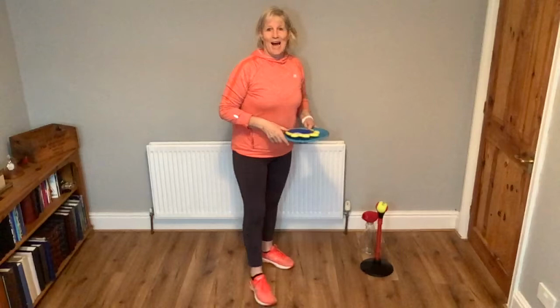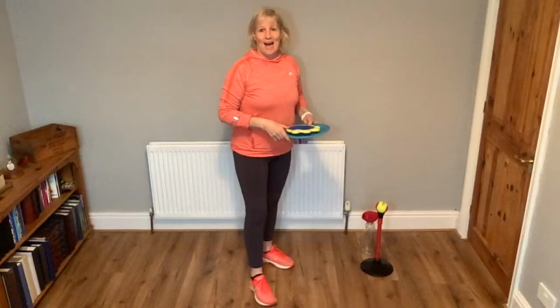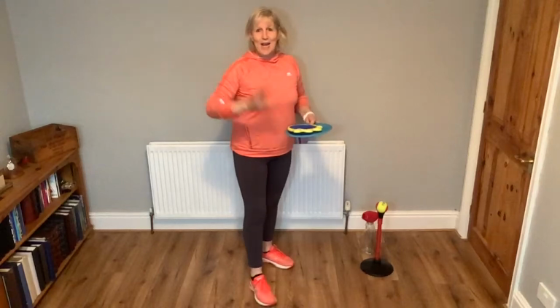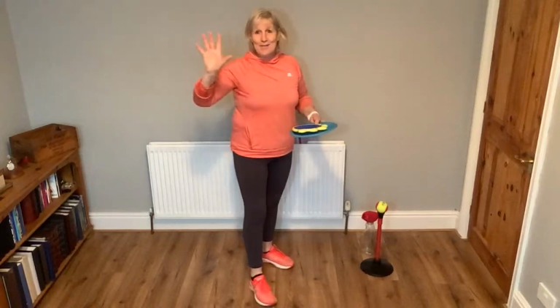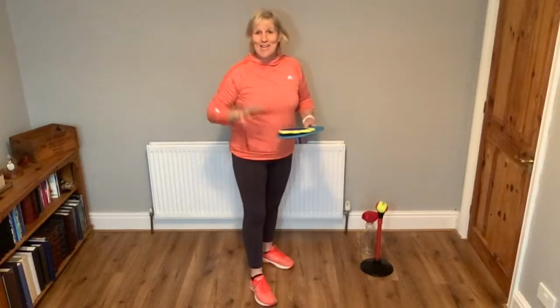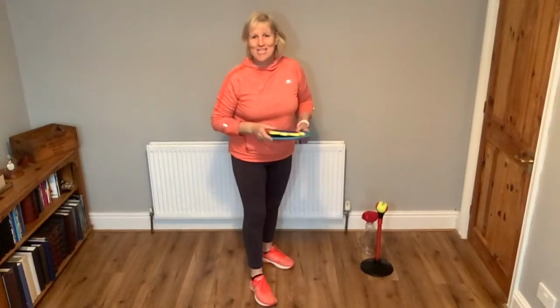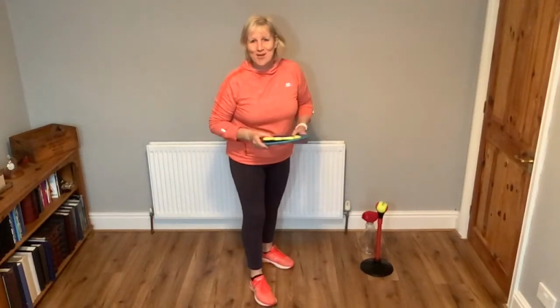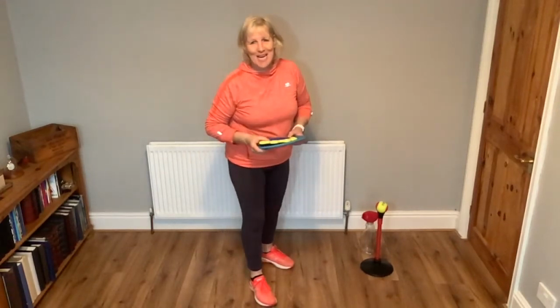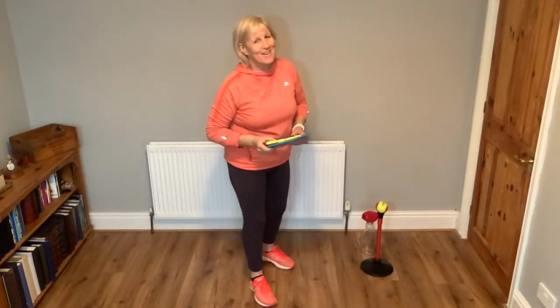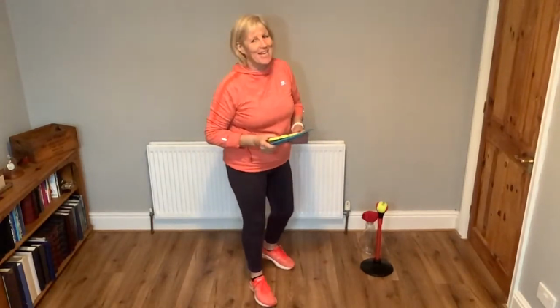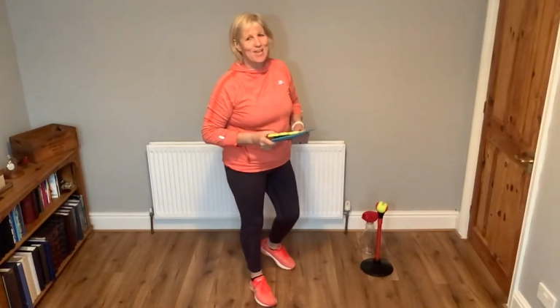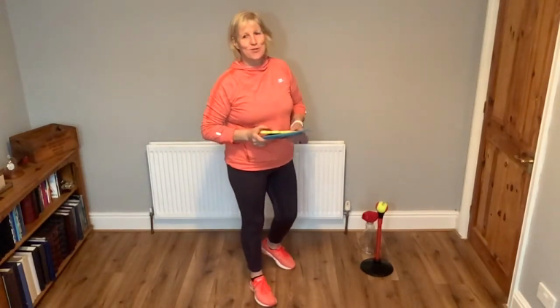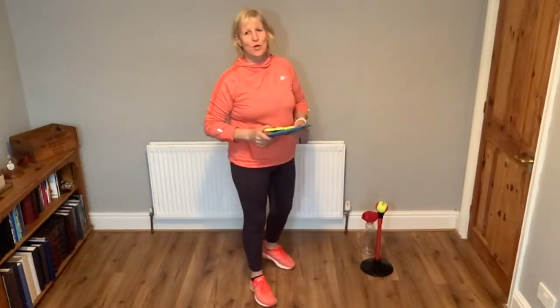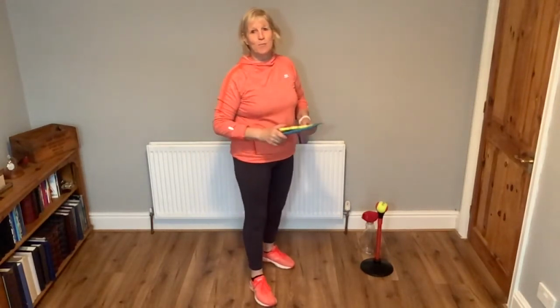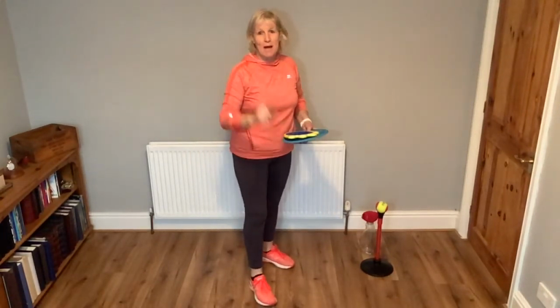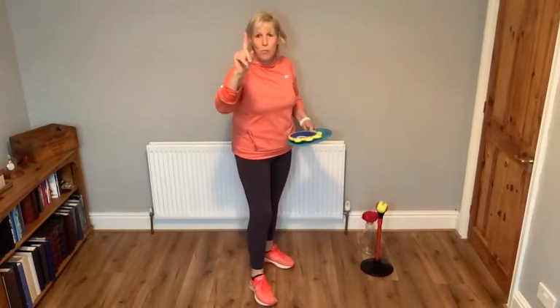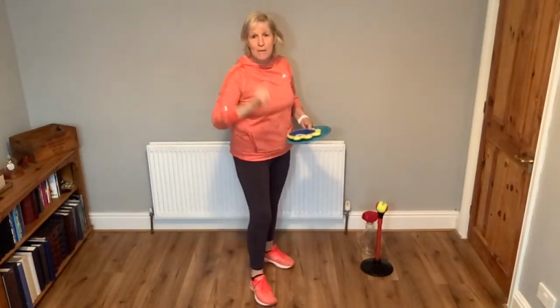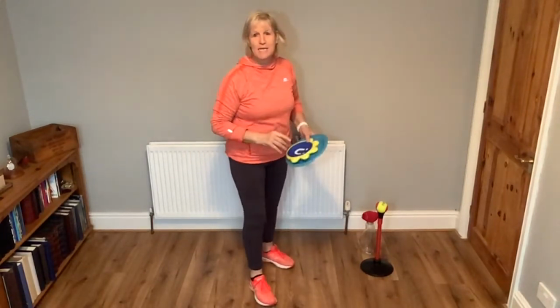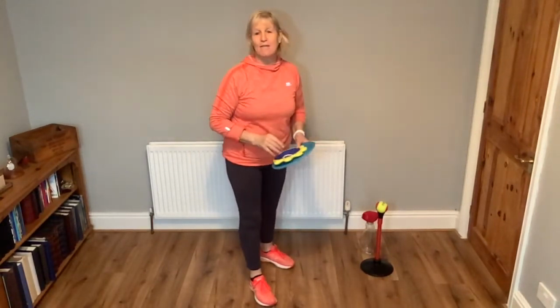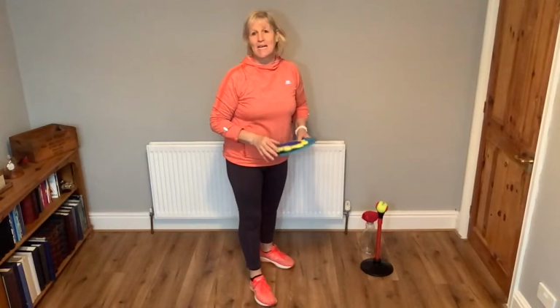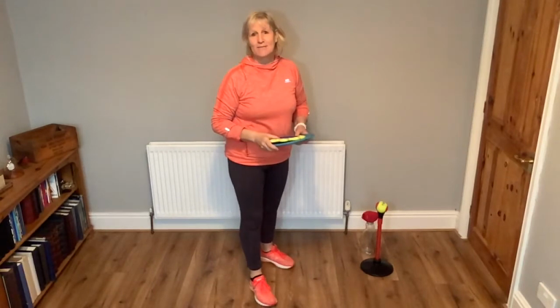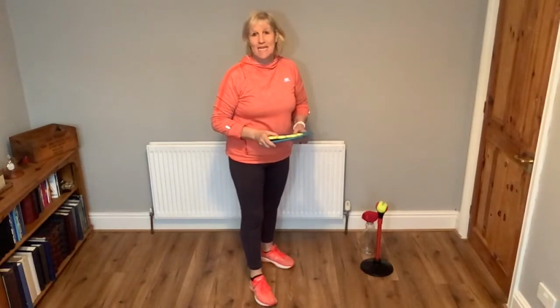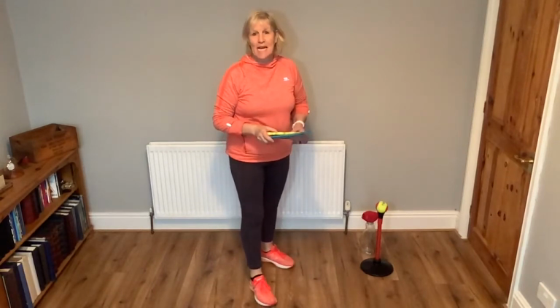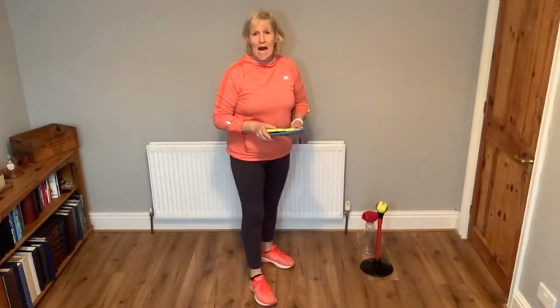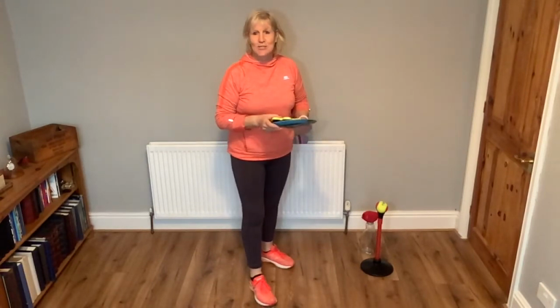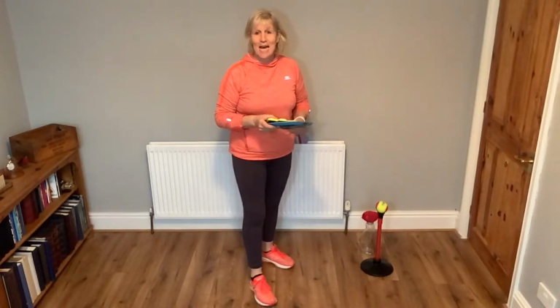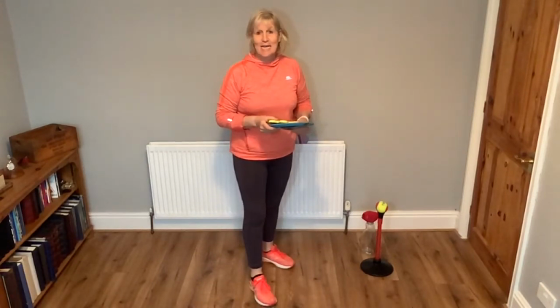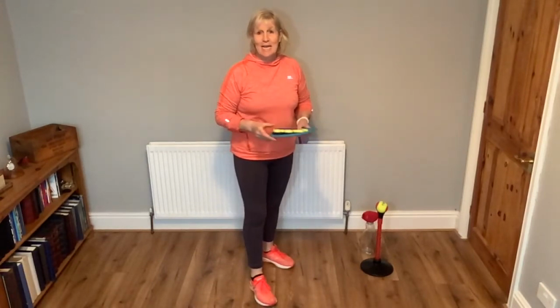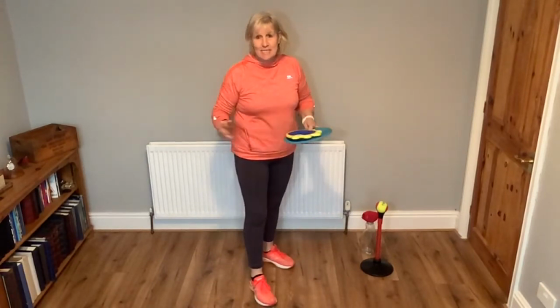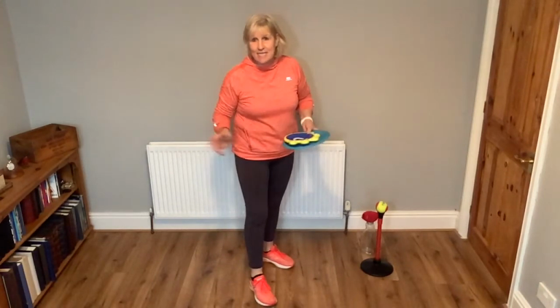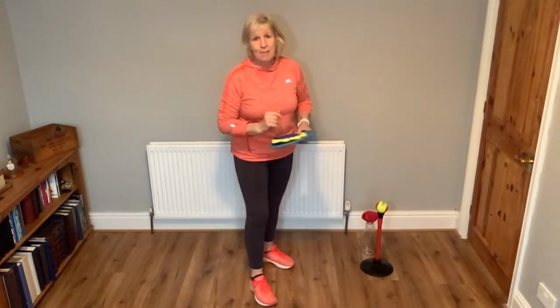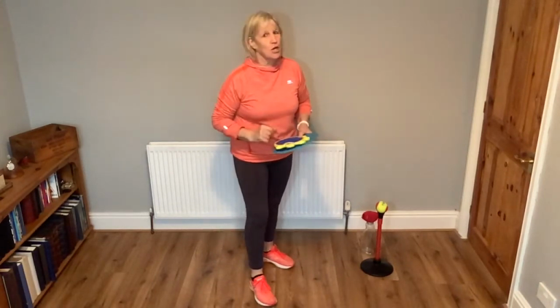Hello everyone, it's Sue here and I'd like you to join in with my one minute of activity, and today it's the tap and go.